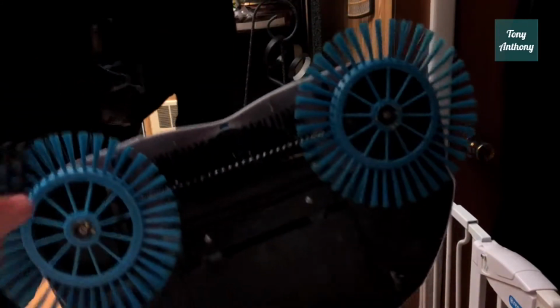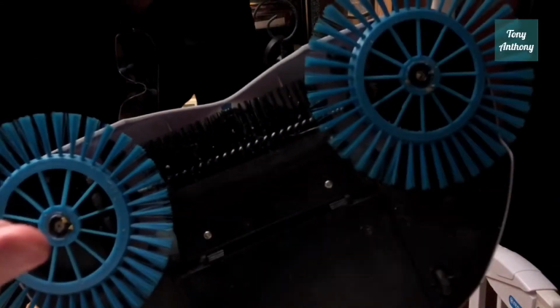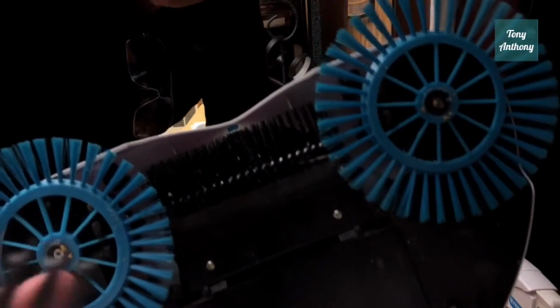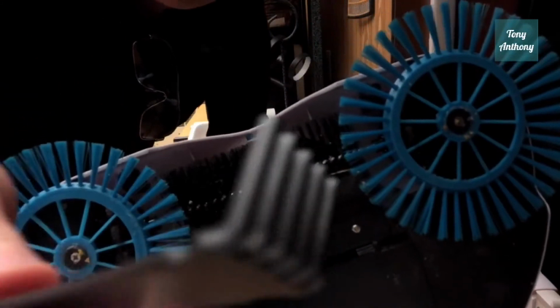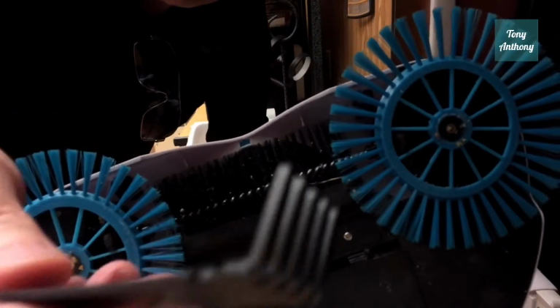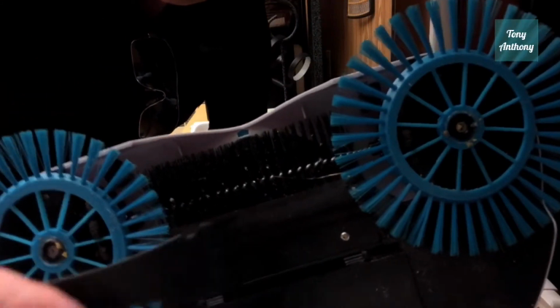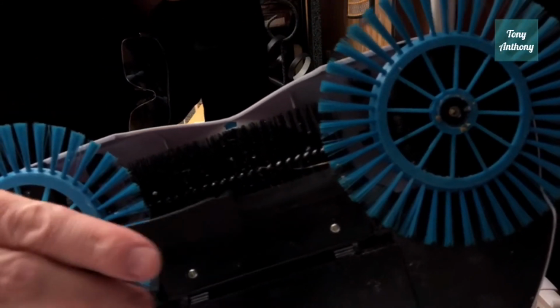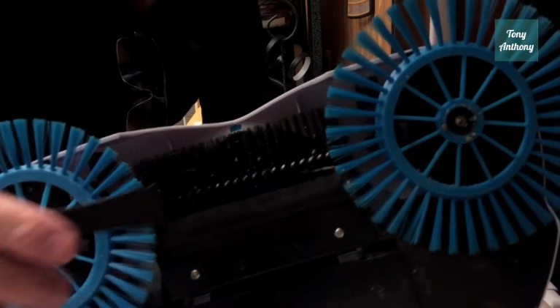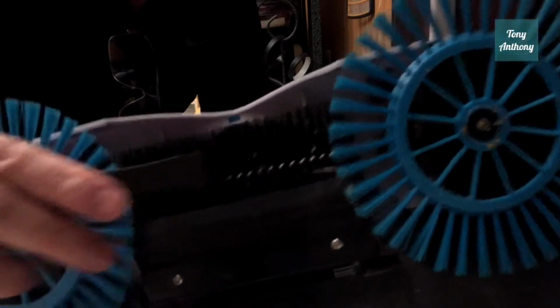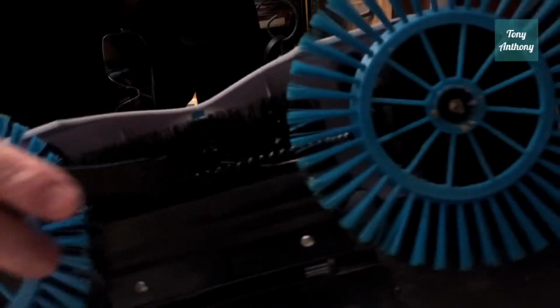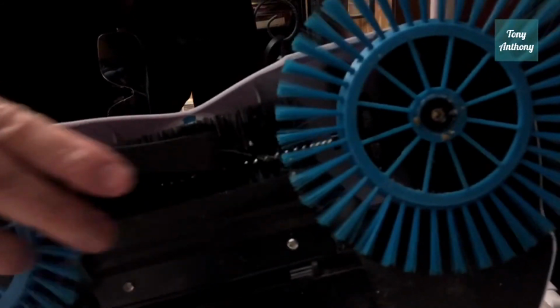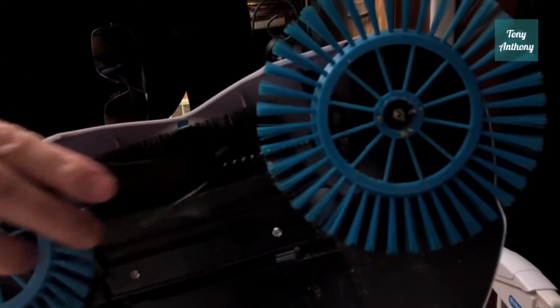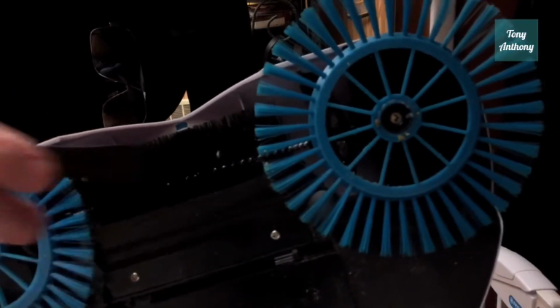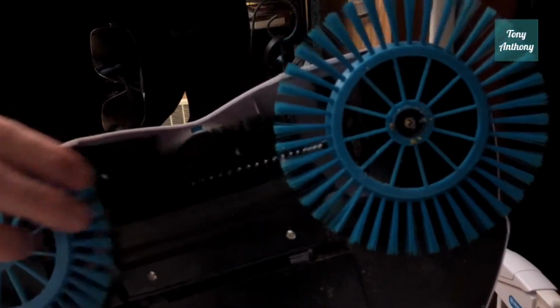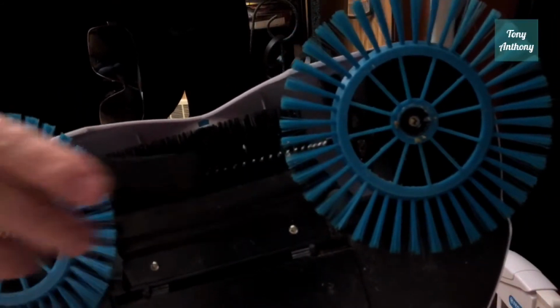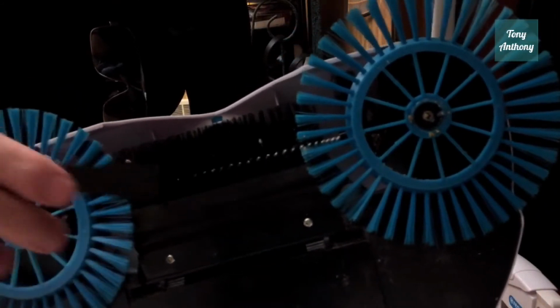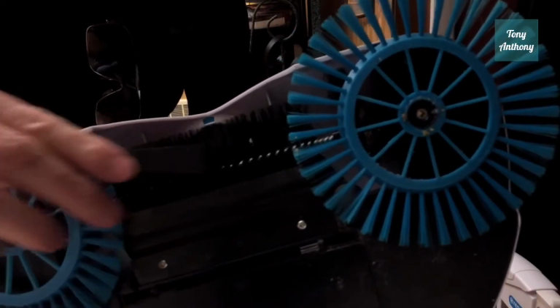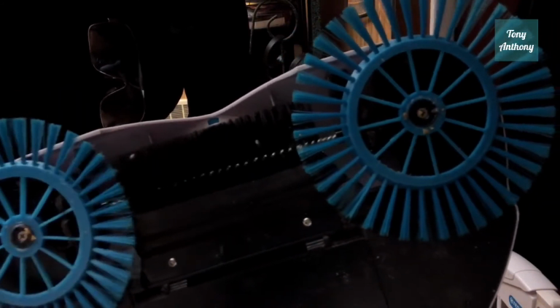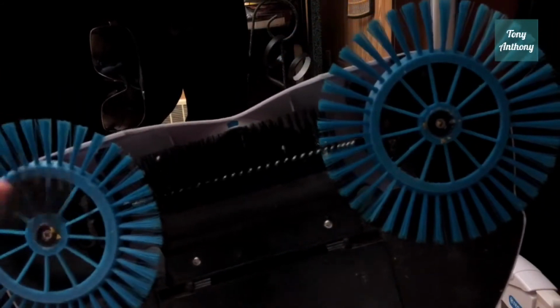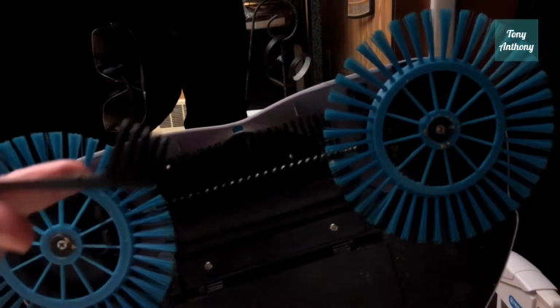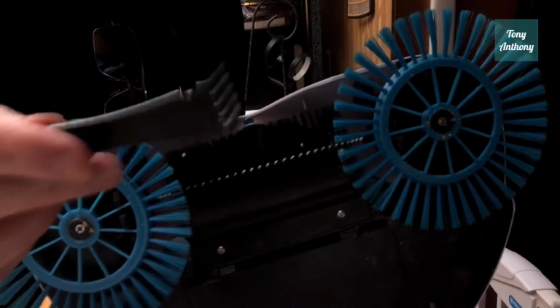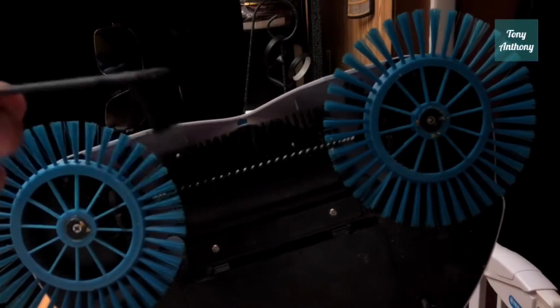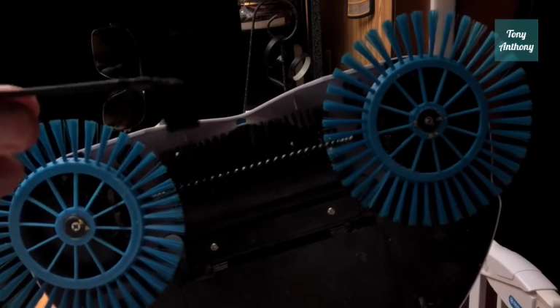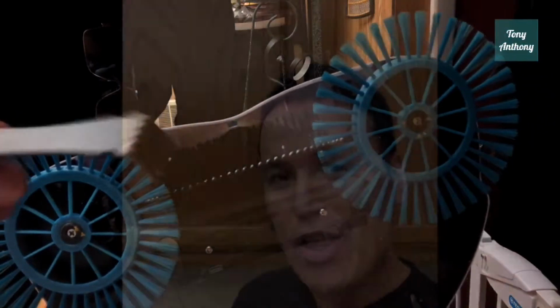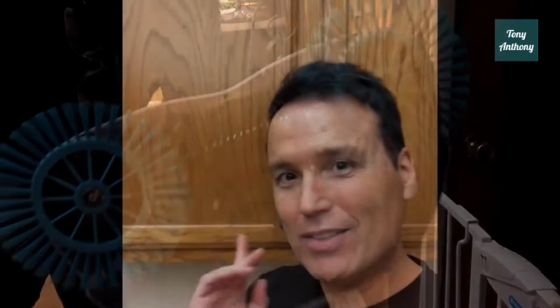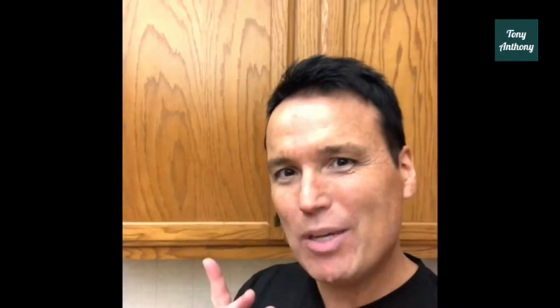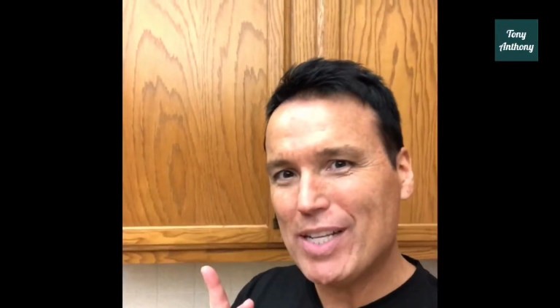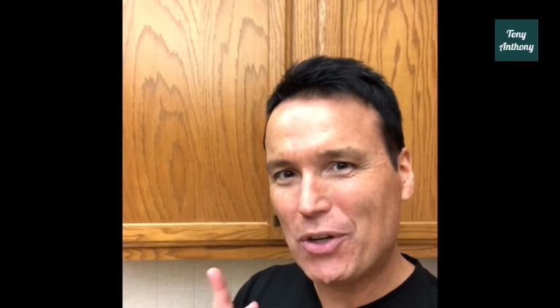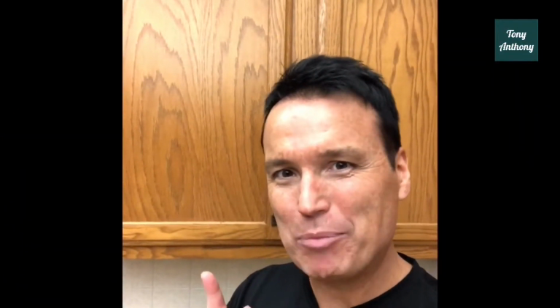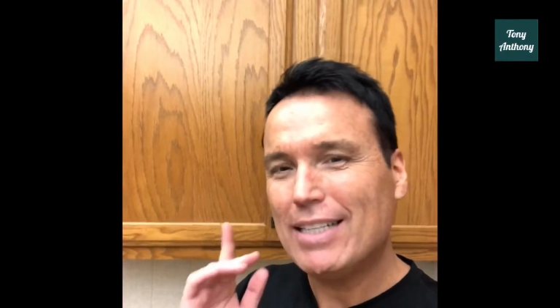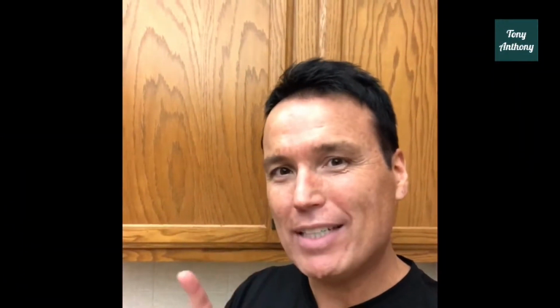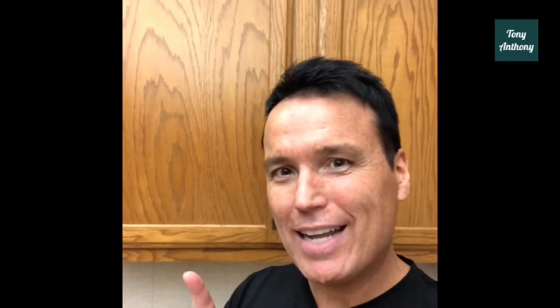It comes with this little doohickey here, and it says to clean the brush out with that. The brush isn't really dirty enough to need it right now, but it's got that just in case. So this thing worked pretty good on dry items.